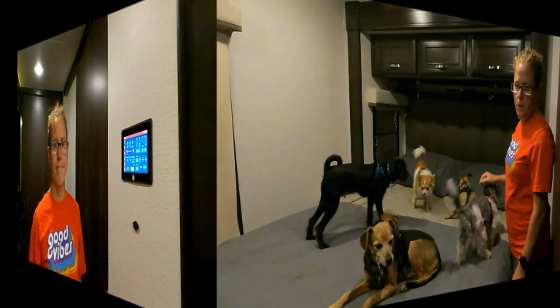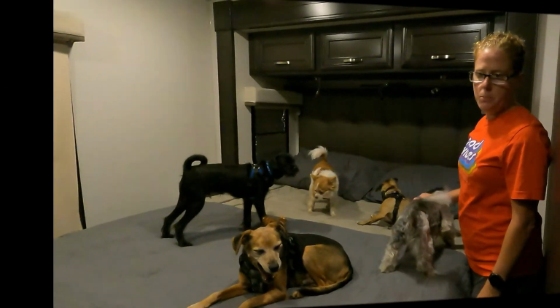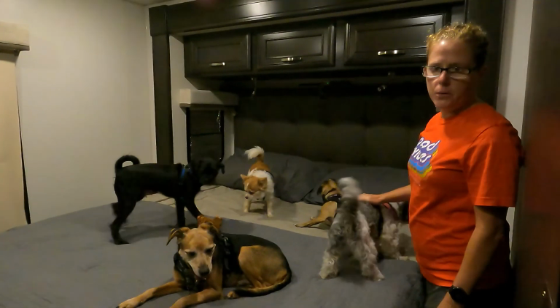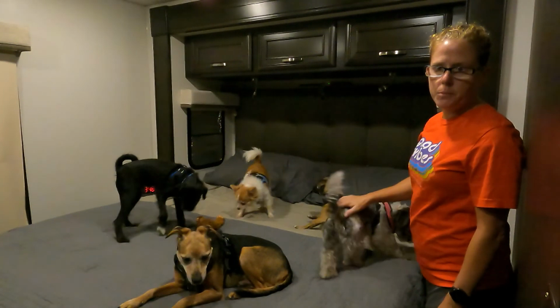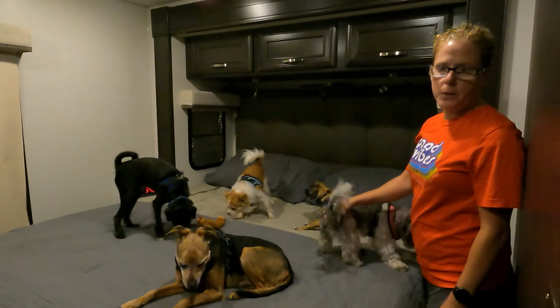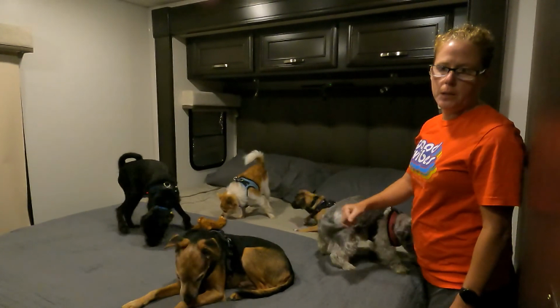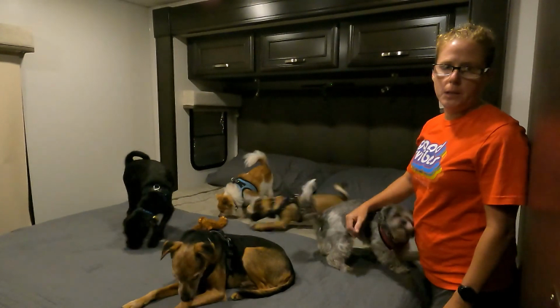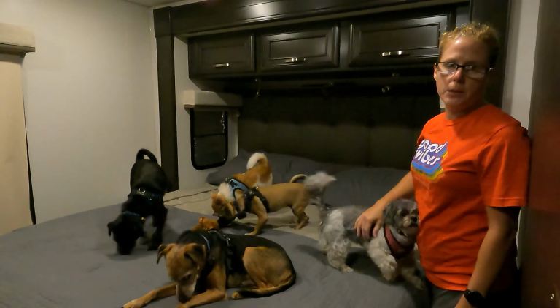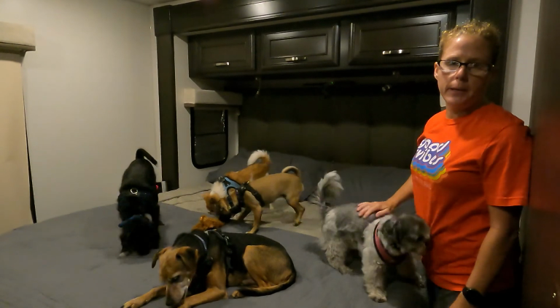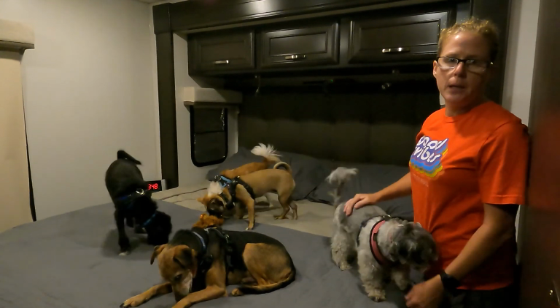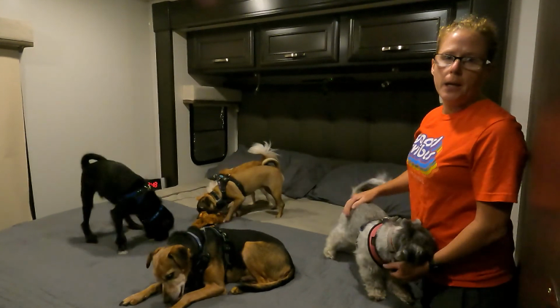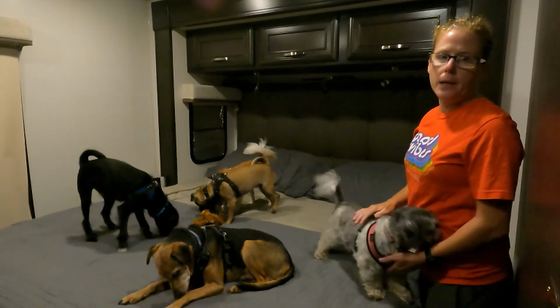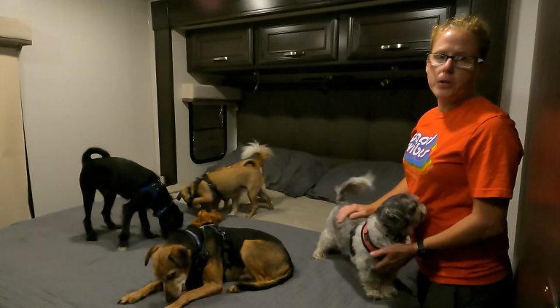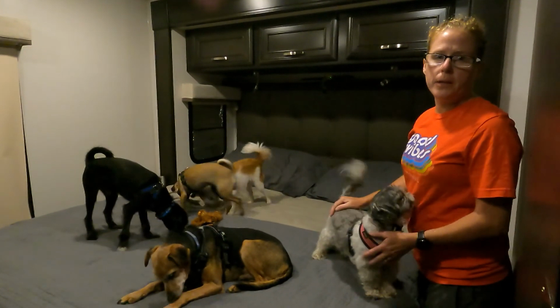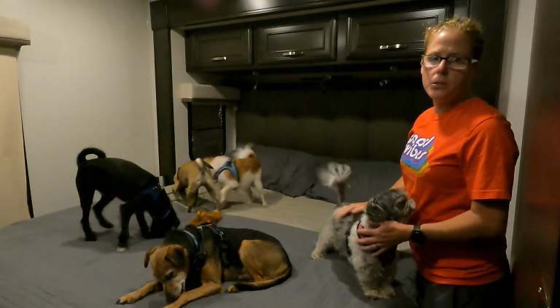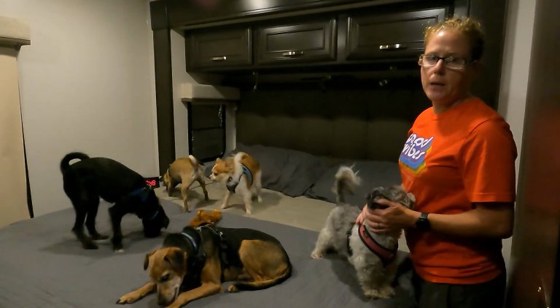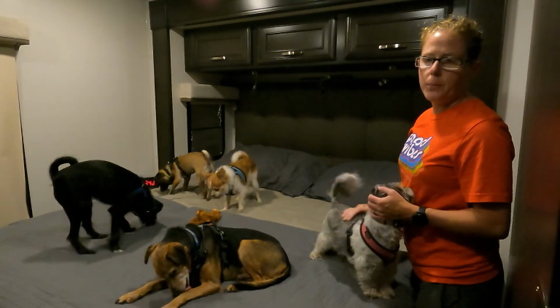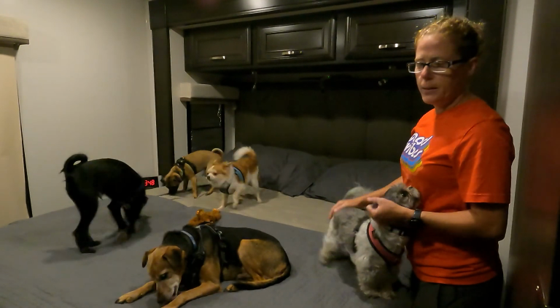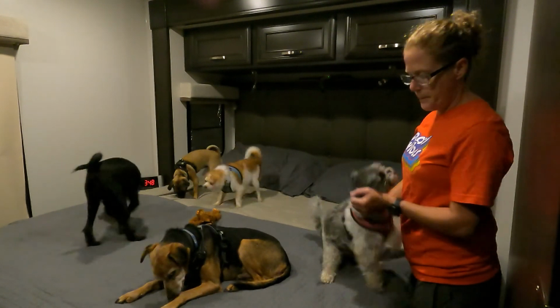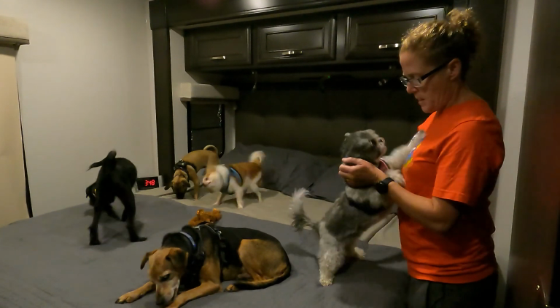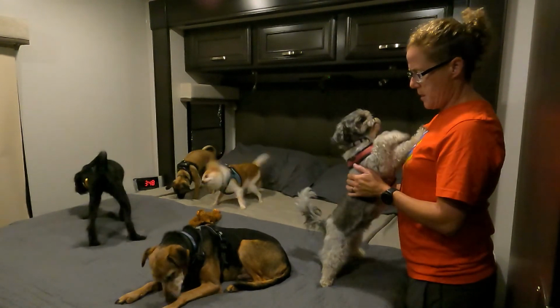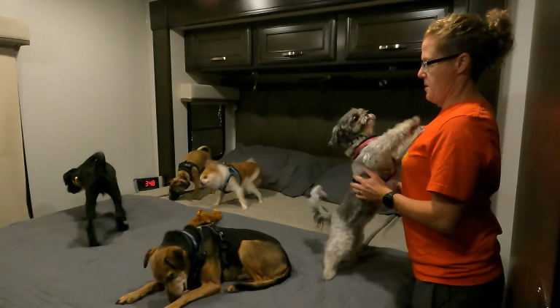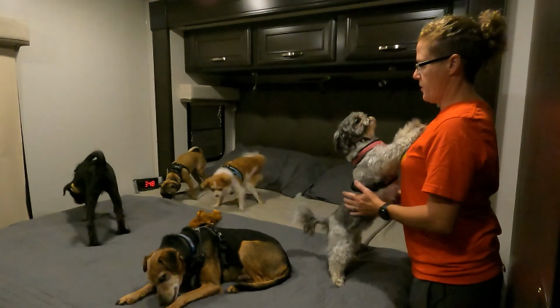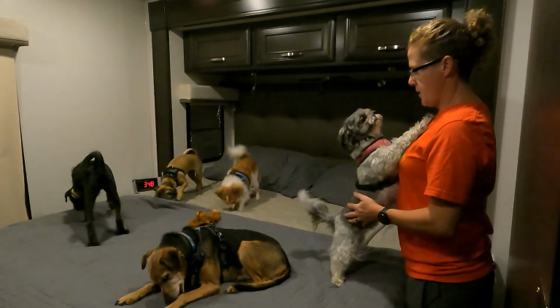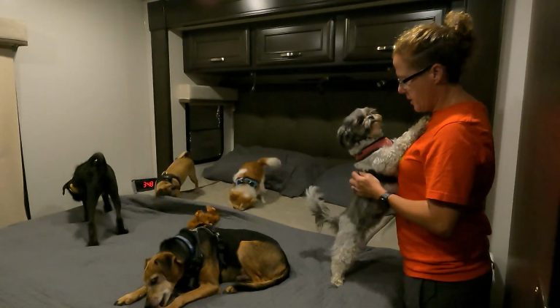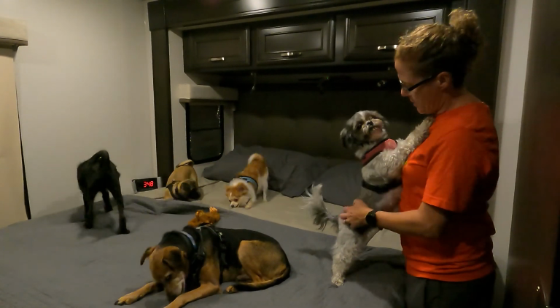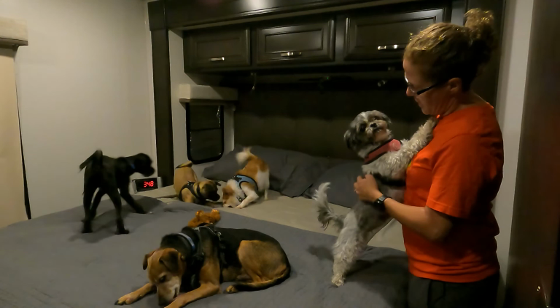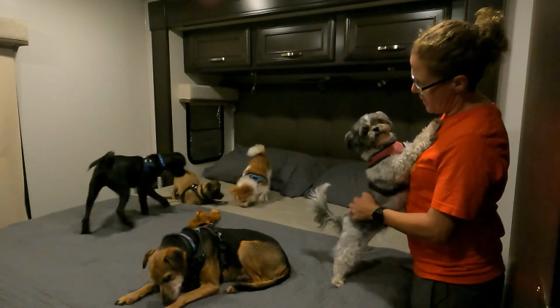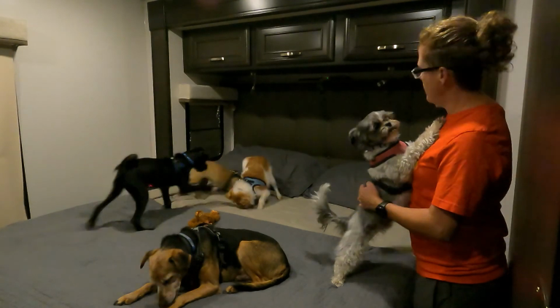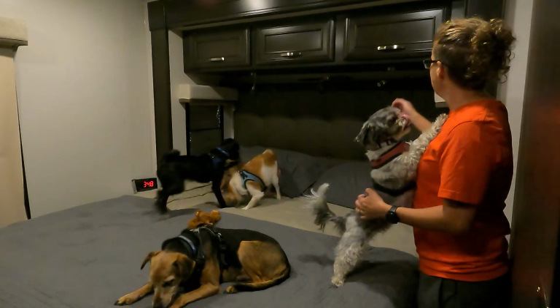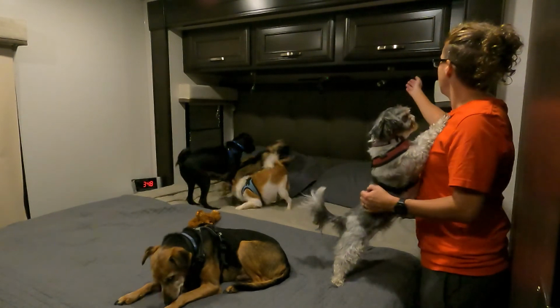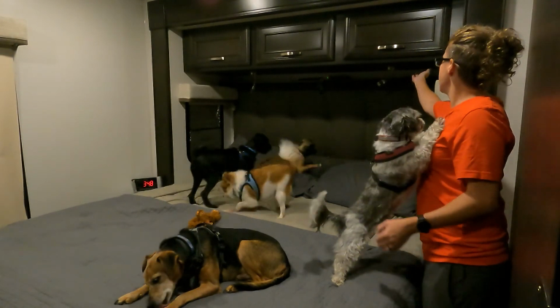This model comes with a tilt-a-bed, and on travel days we have to put it up. It also functions as a dog launch.